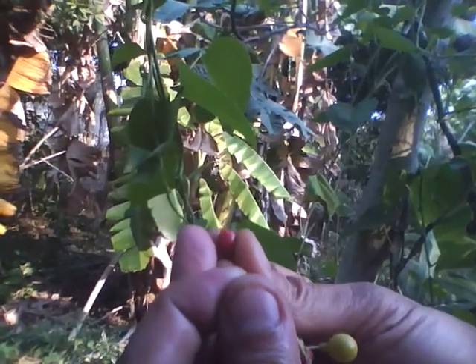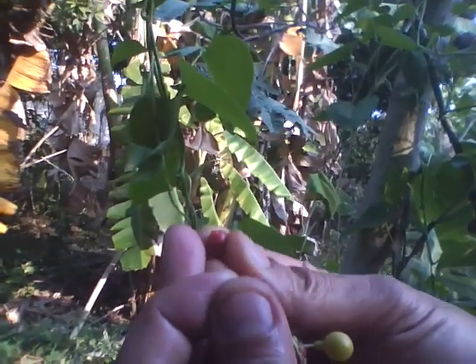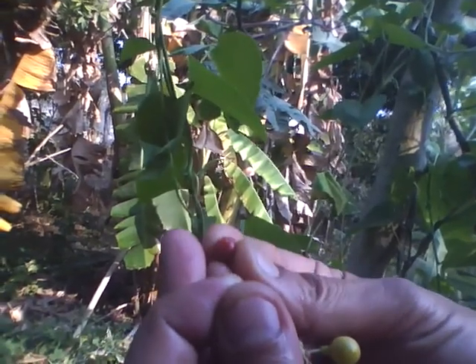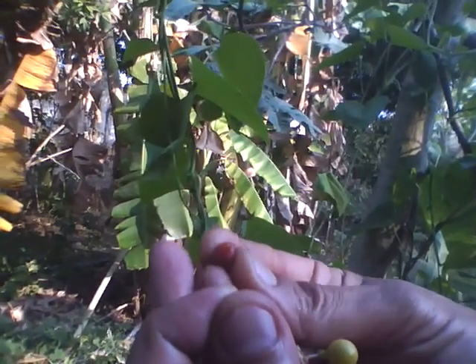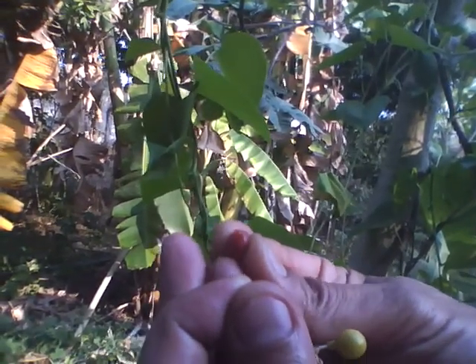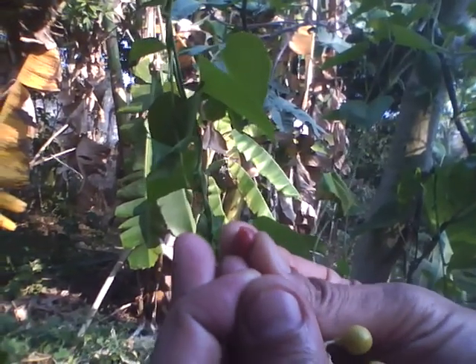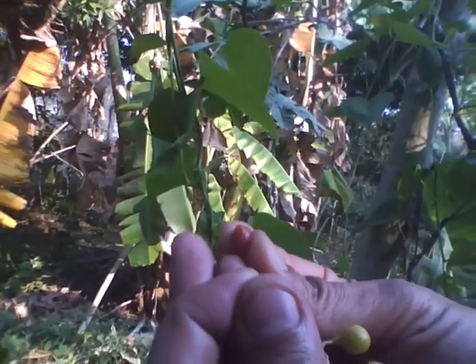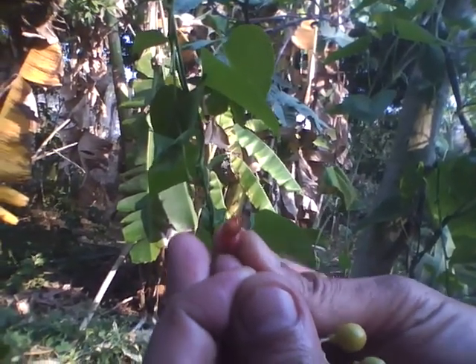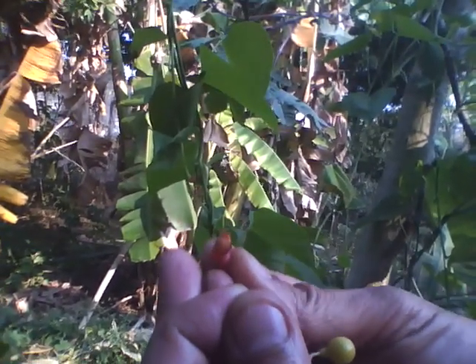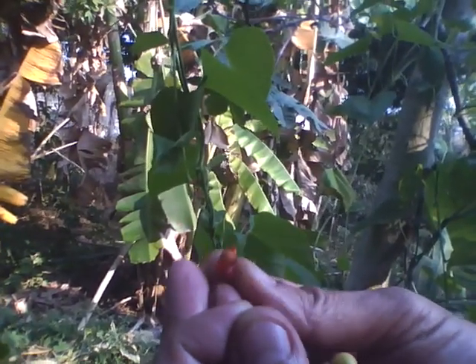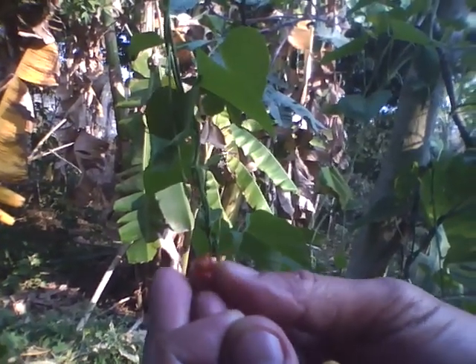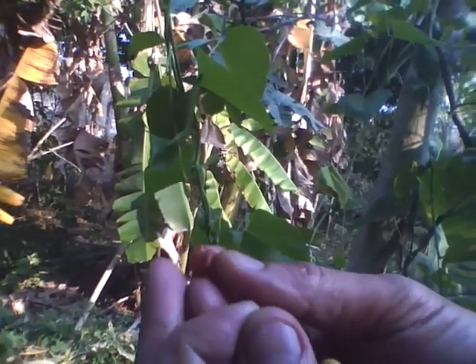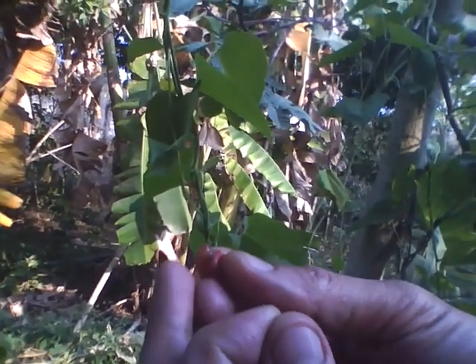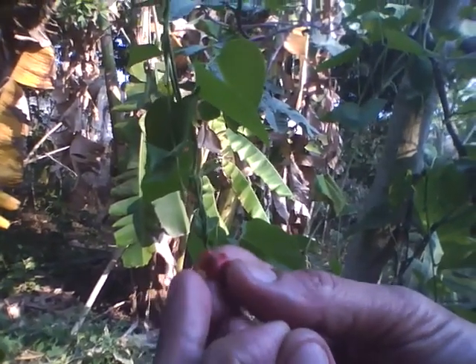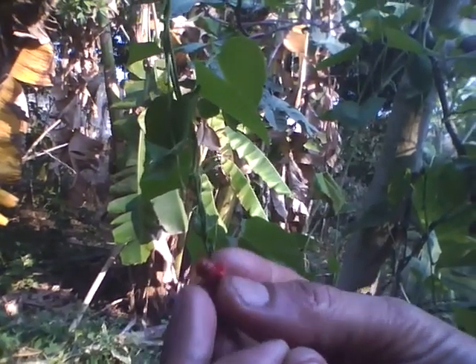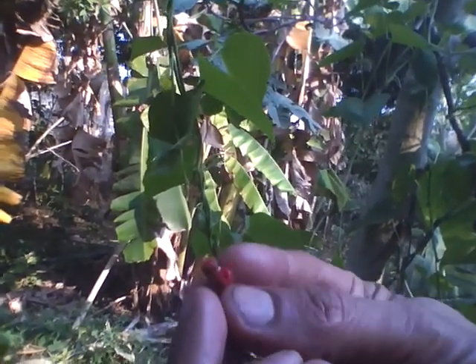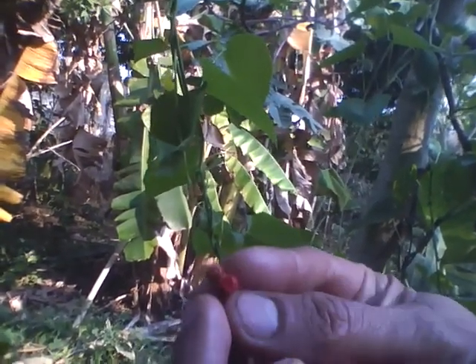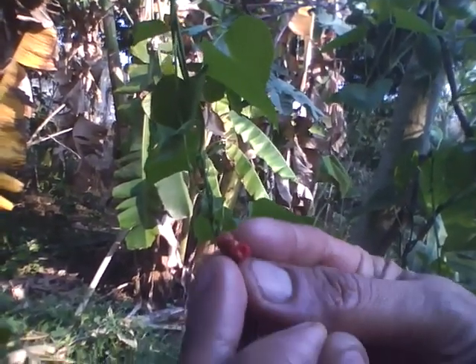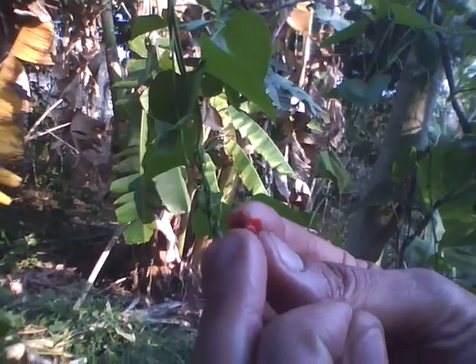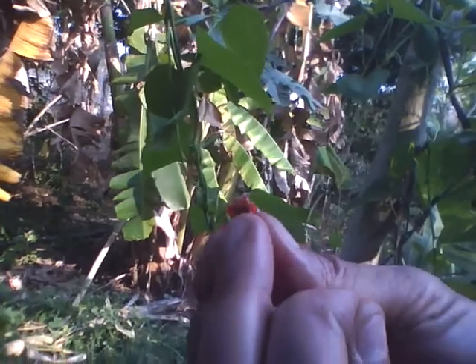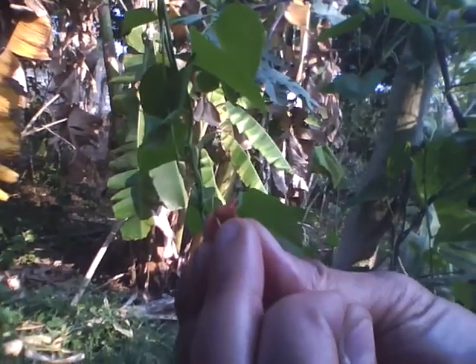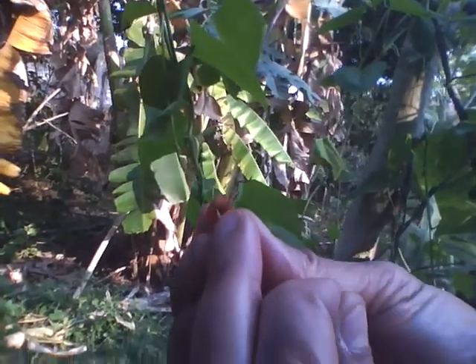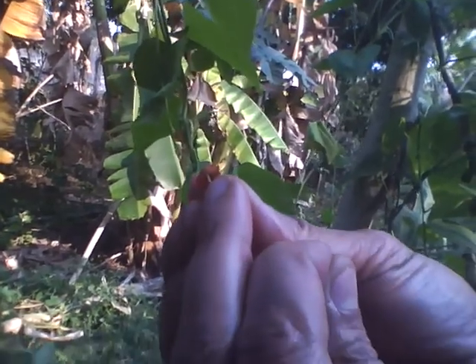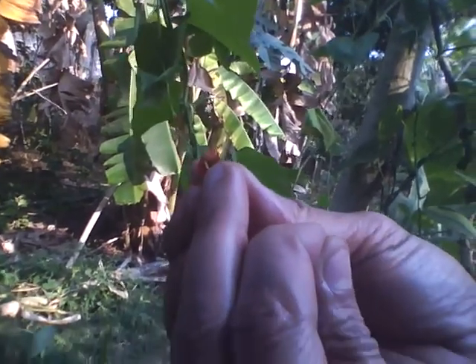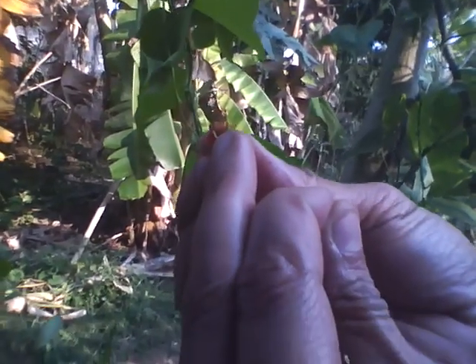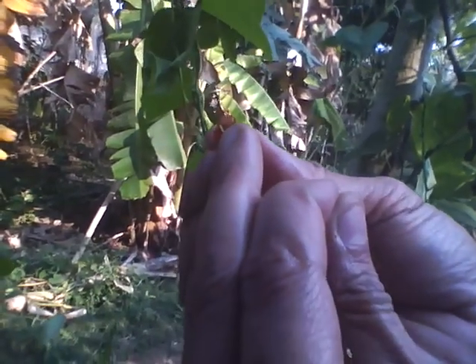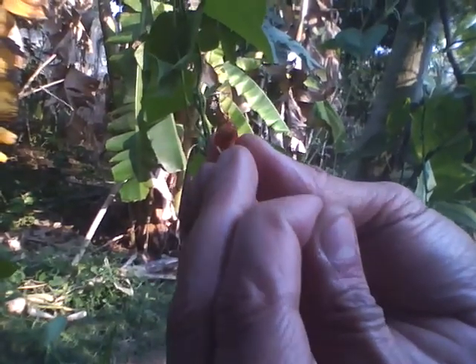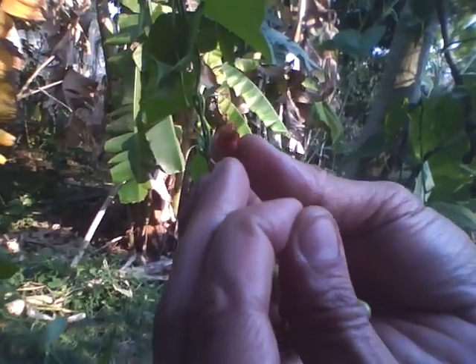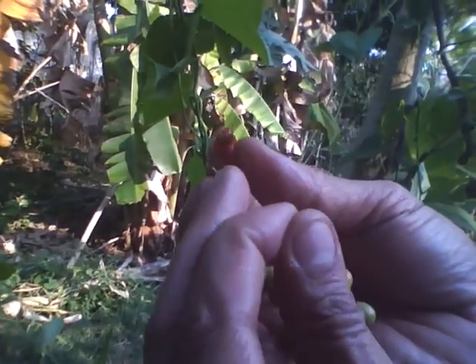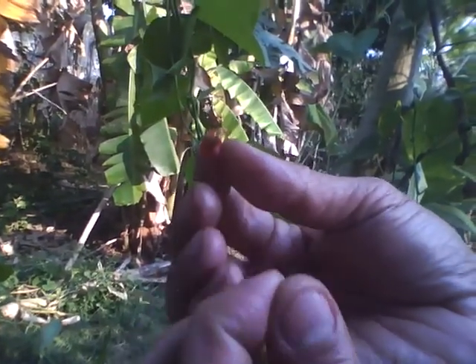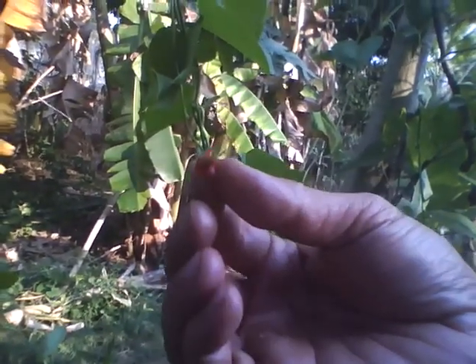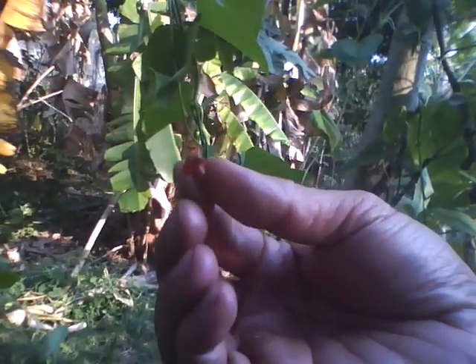A lot of birds come and eat the fruits, and then the seeds get dispersed and then the plant starts growing.